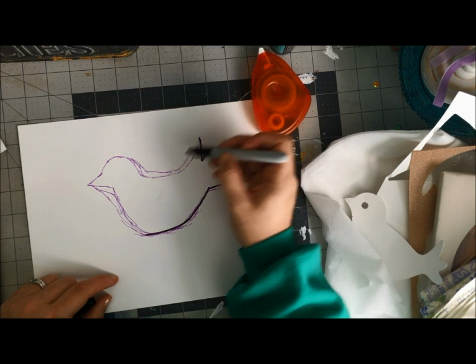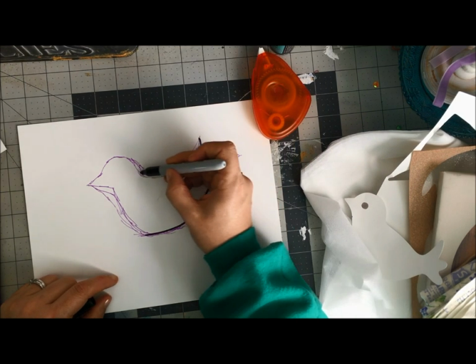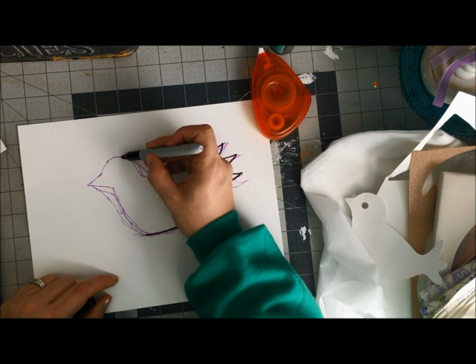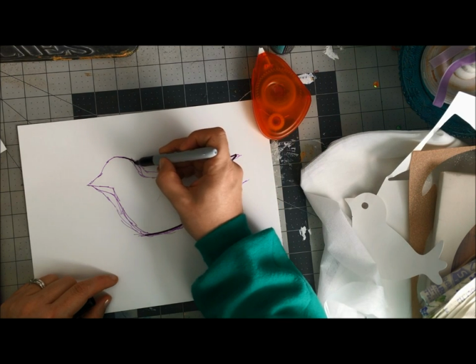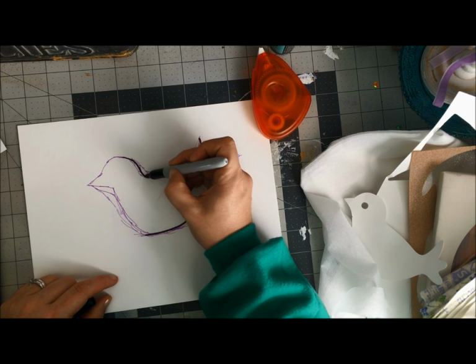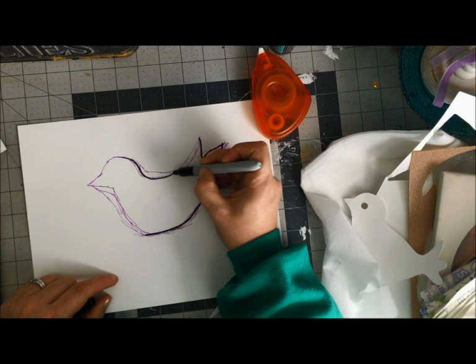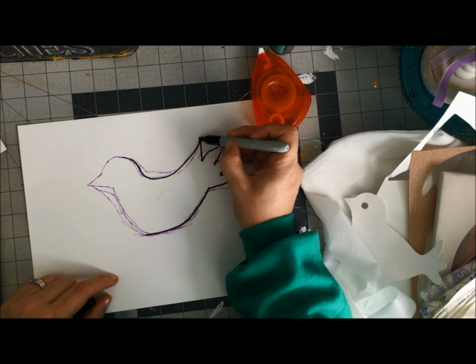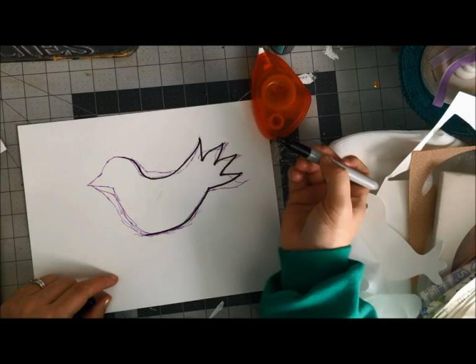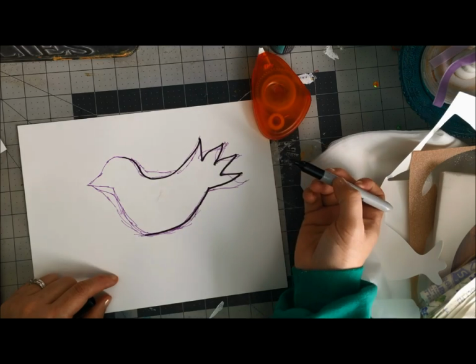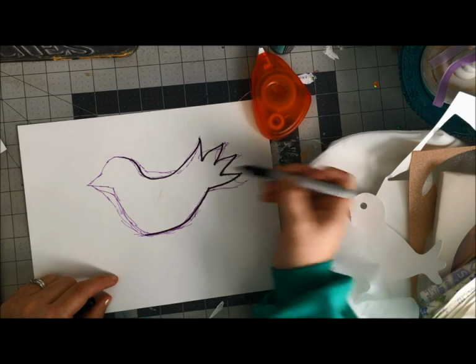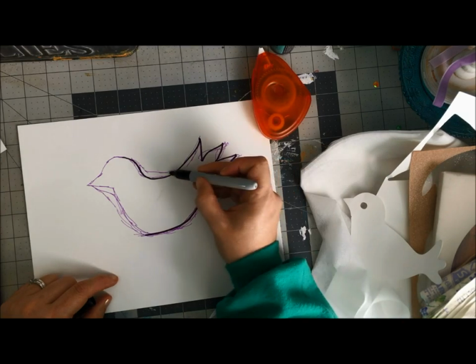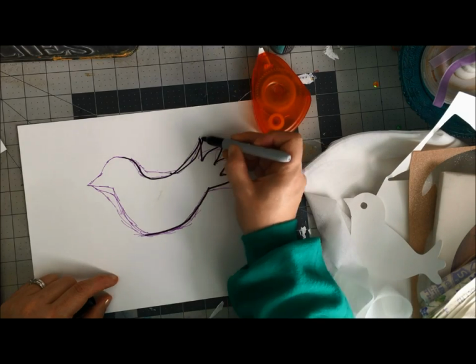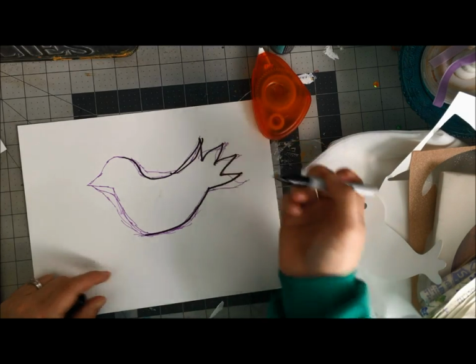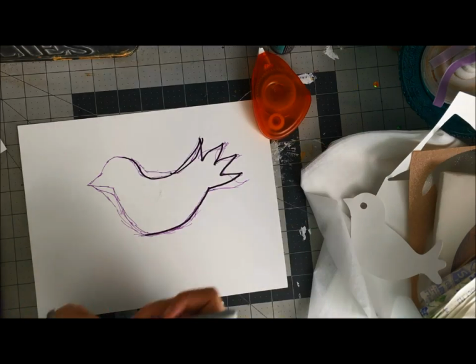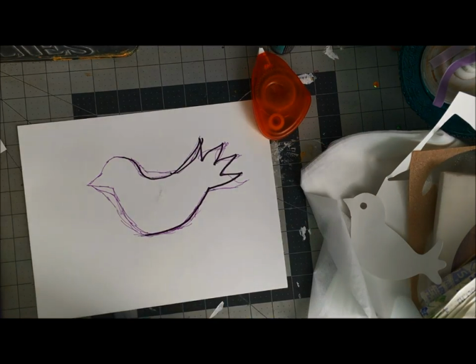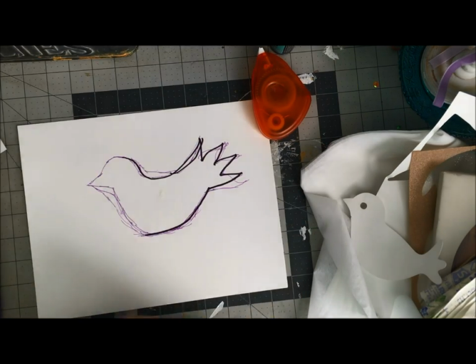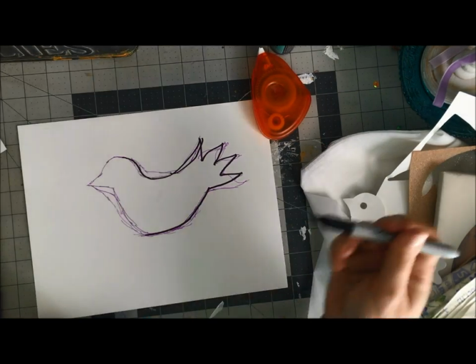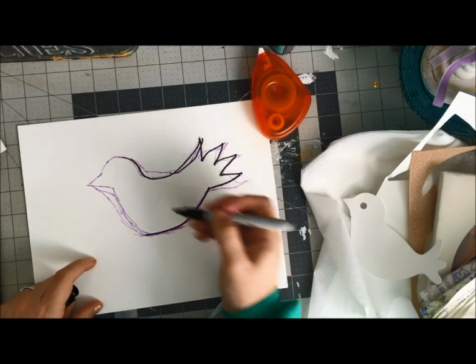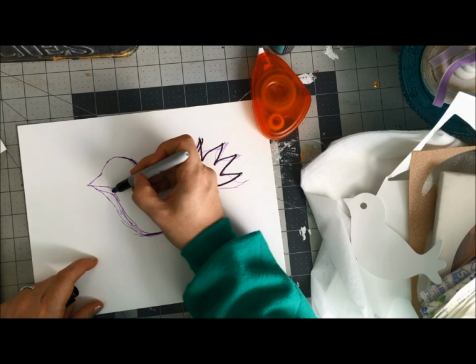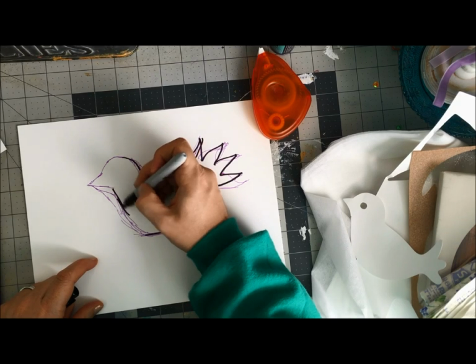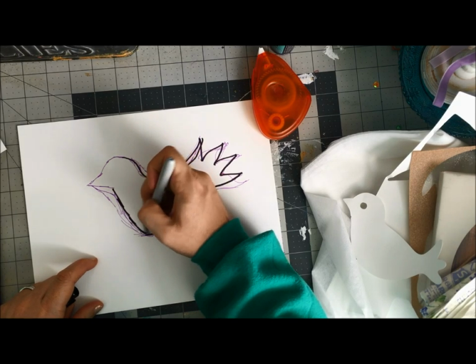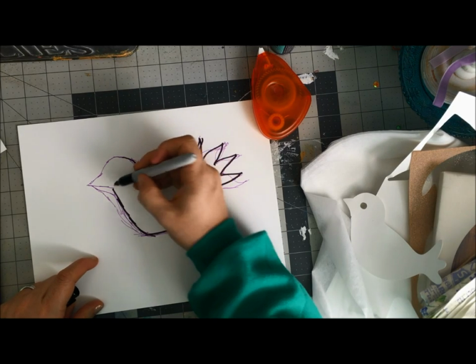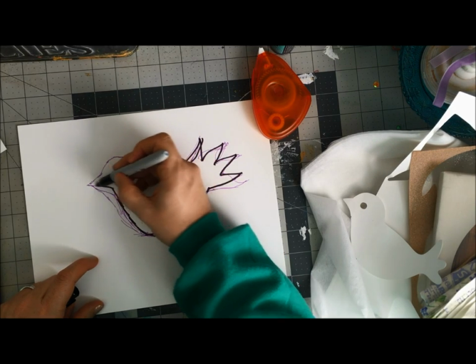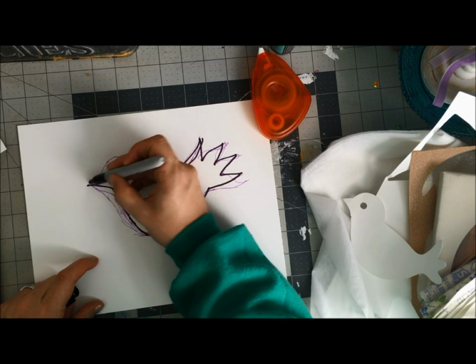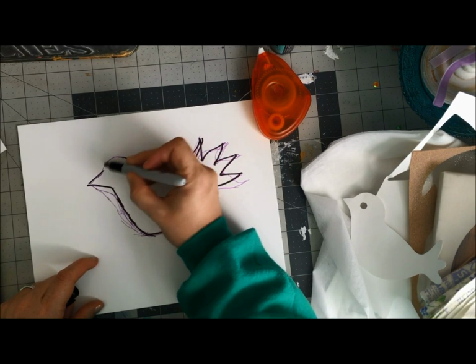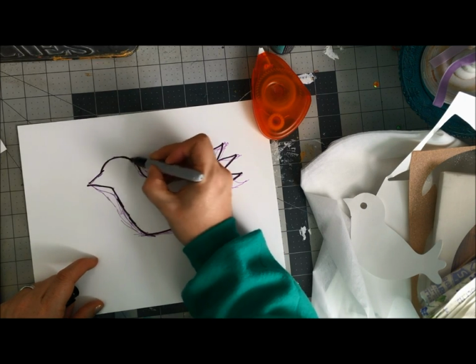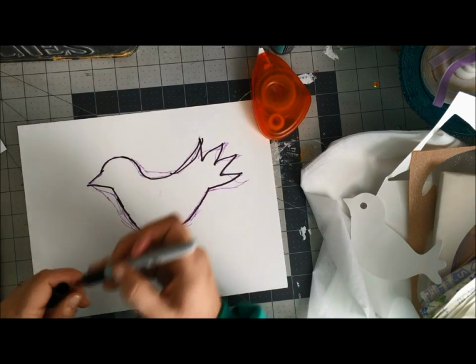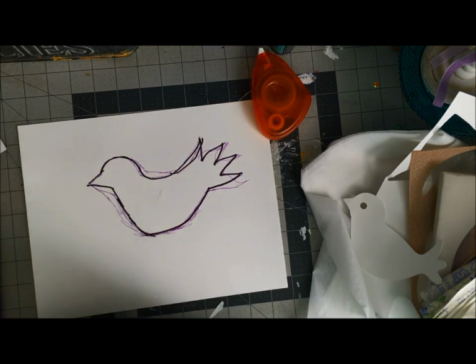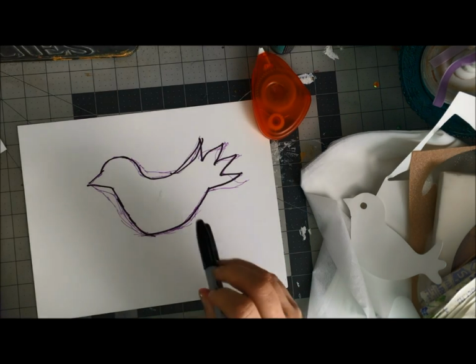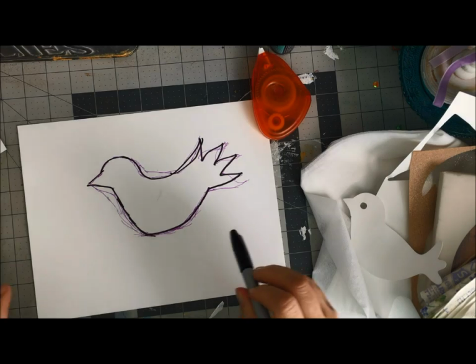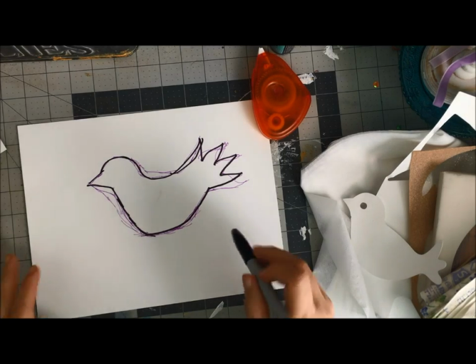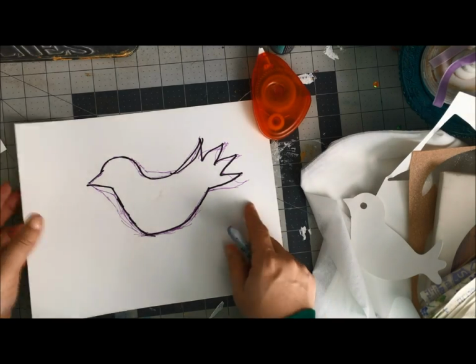slight problem is the ScanNCut is going to see all of the lines I'm making. I made a mistake too — that's okay, because I'm going to do a couple of run-throughs with this until I get it just right. And when I do get it just right,